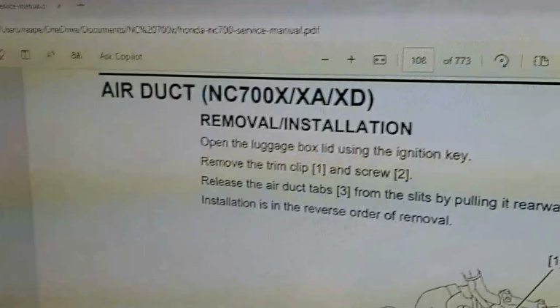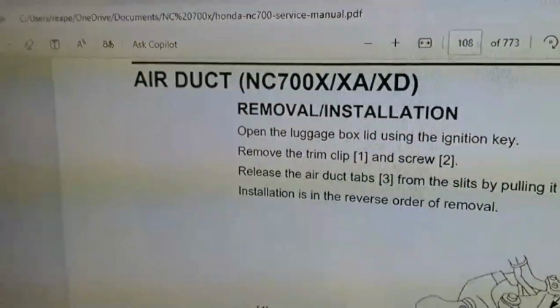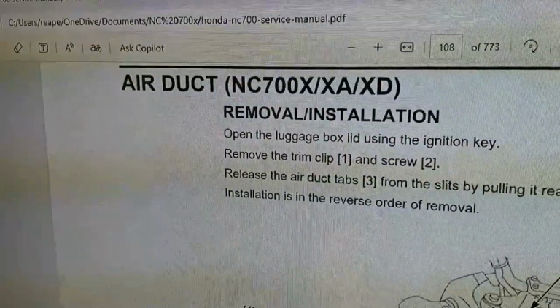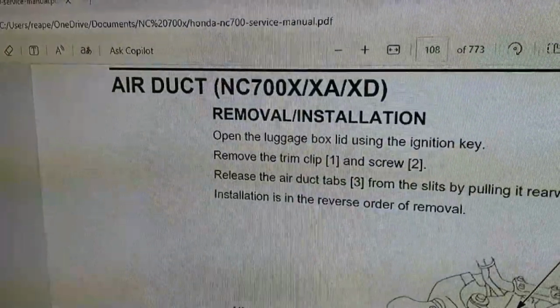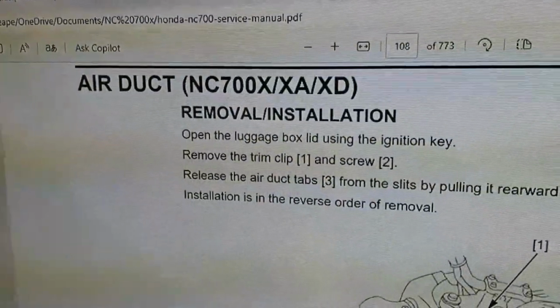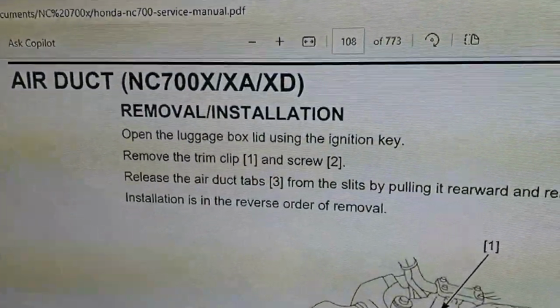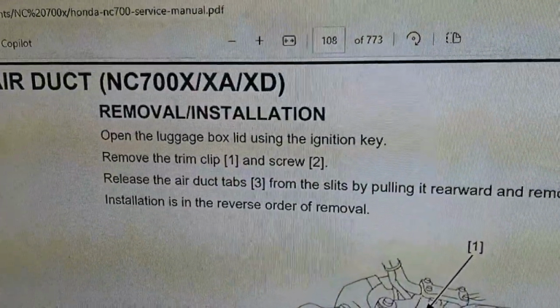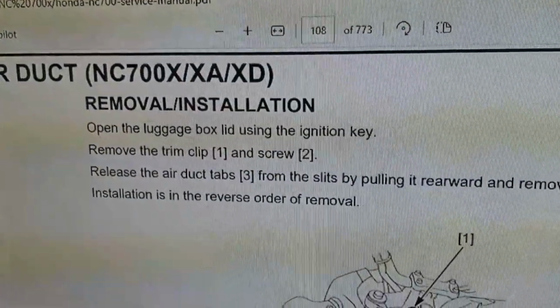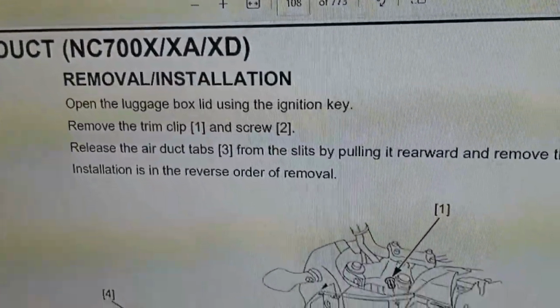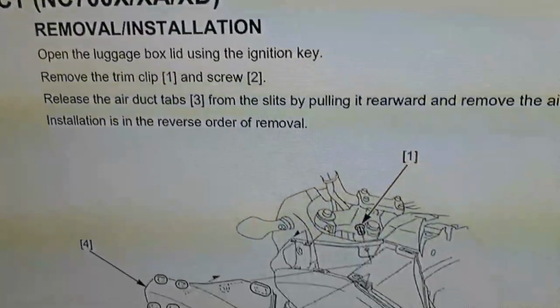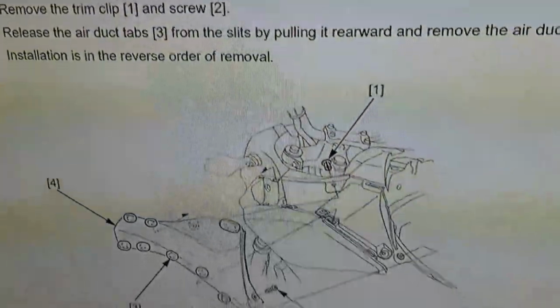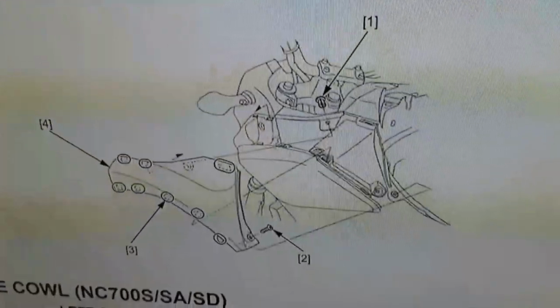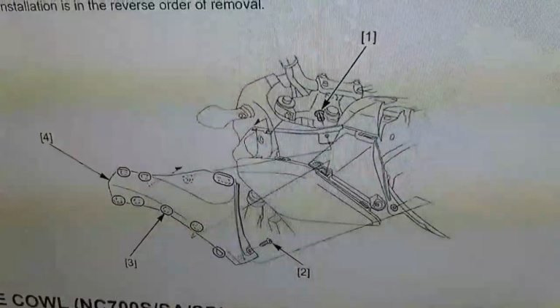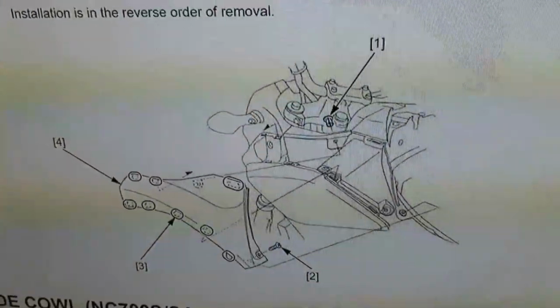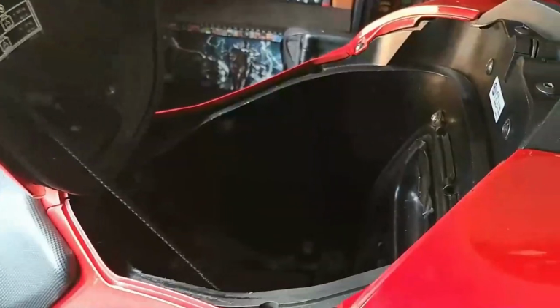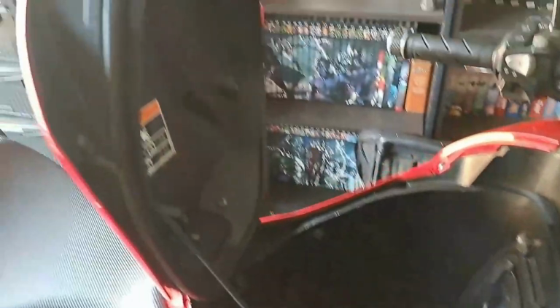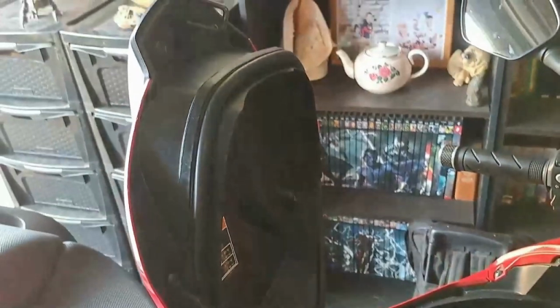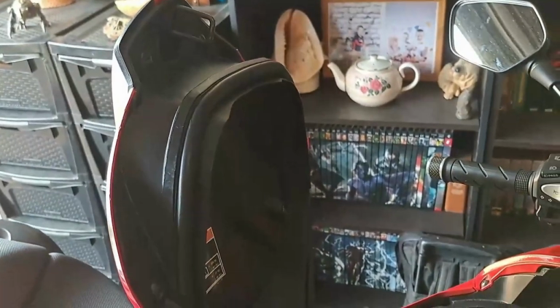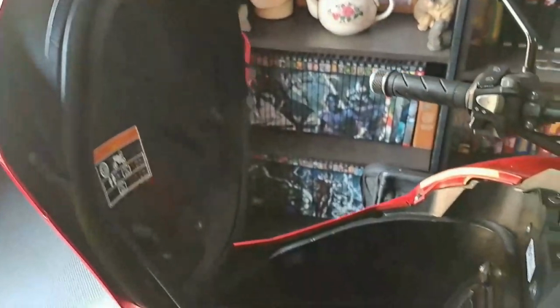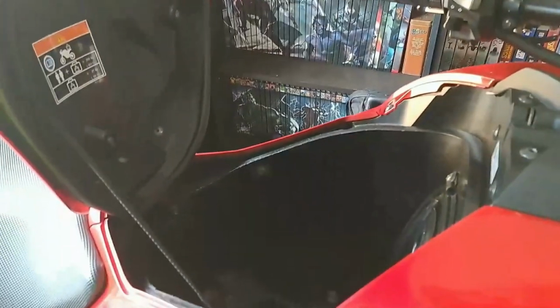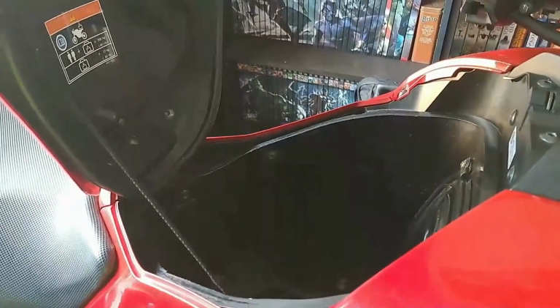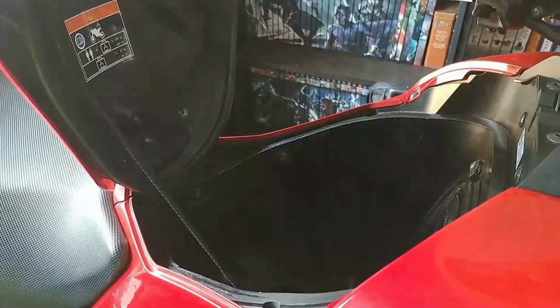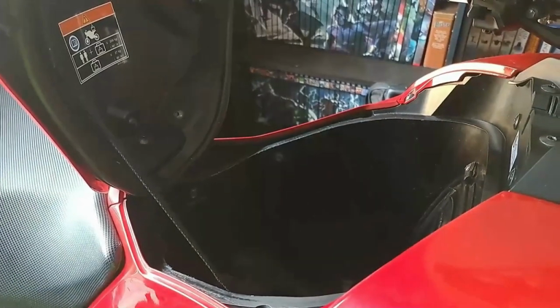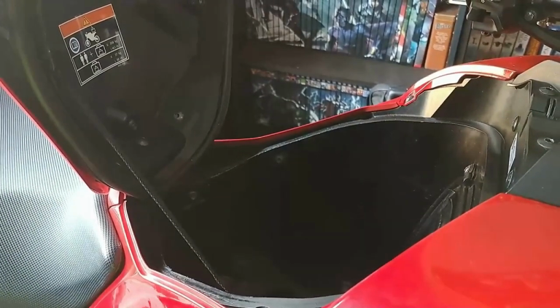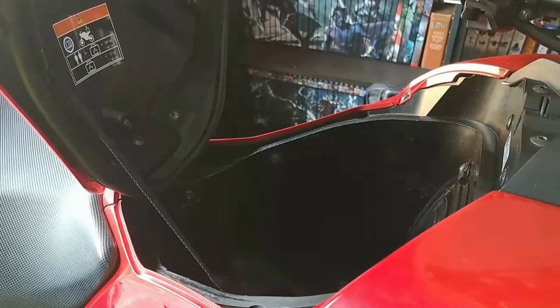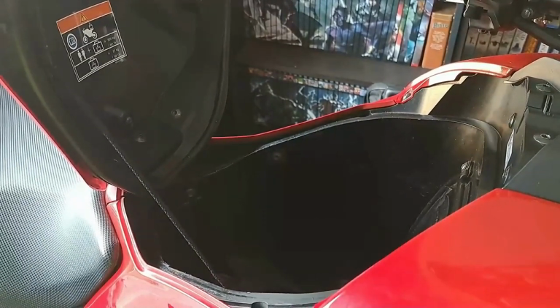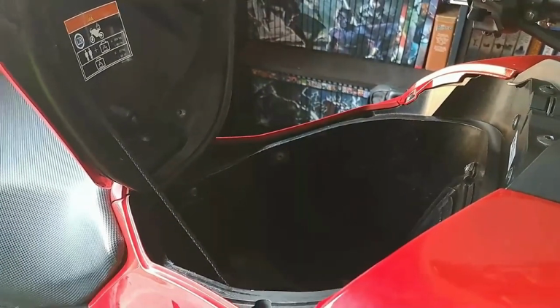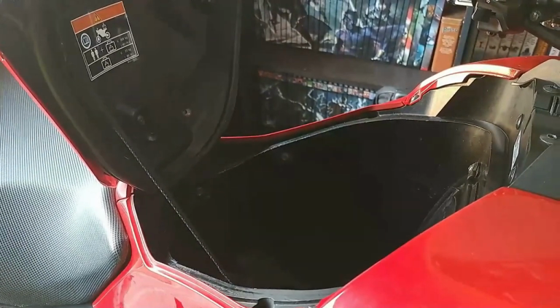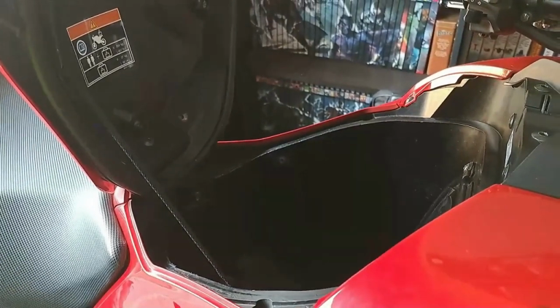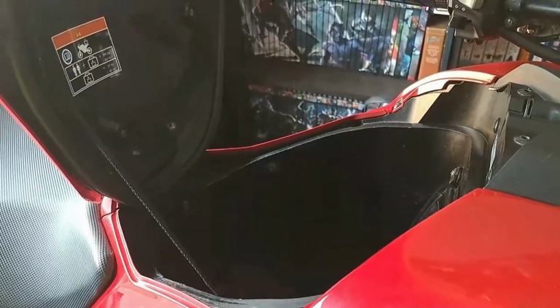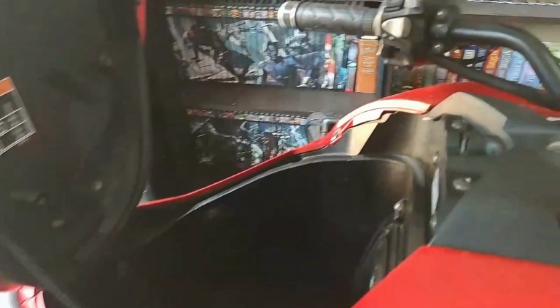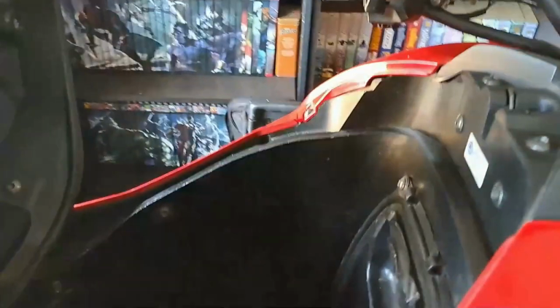Since I've never done this before I'm going to consult the manual a lot. We're going to start by removing the air ducts, and trust me guys I've searched all of YouTube and couldn't find a video on how to remove the headlight unit of an NC 700.